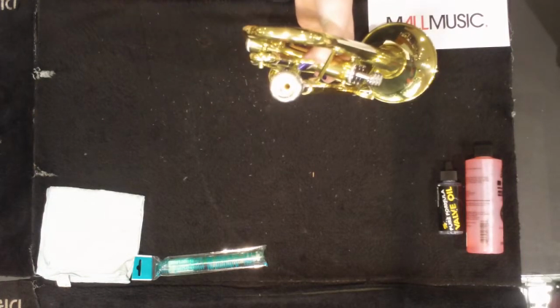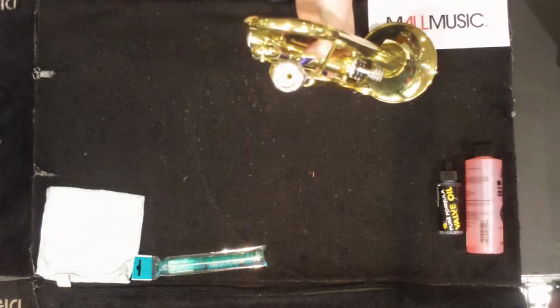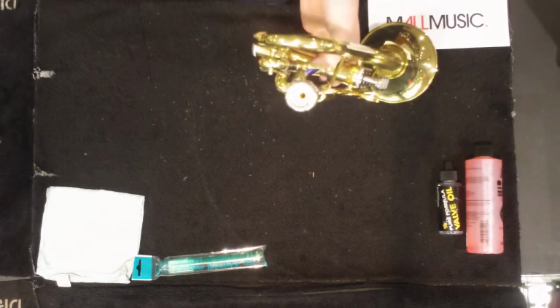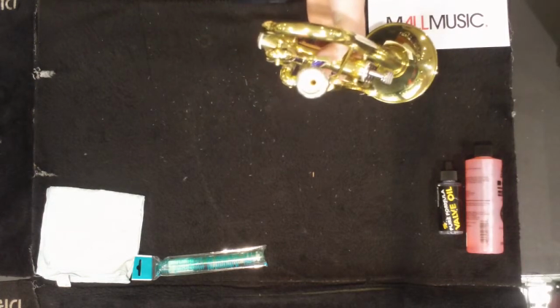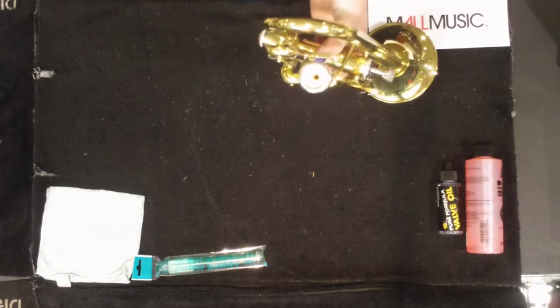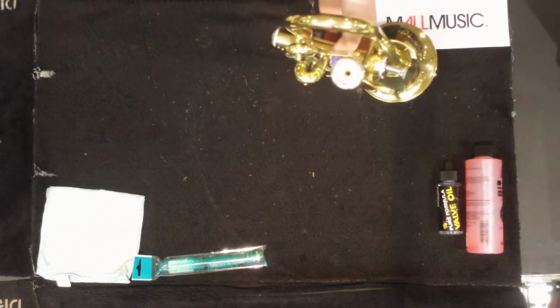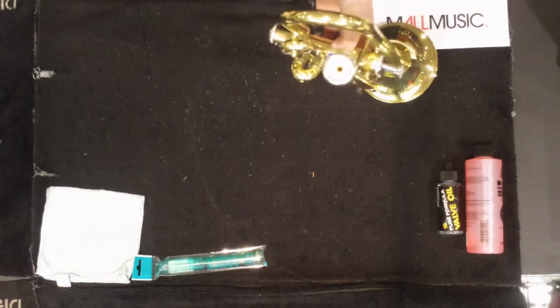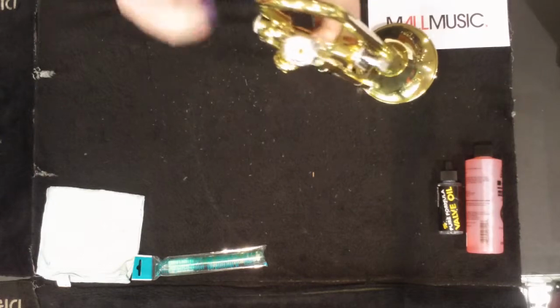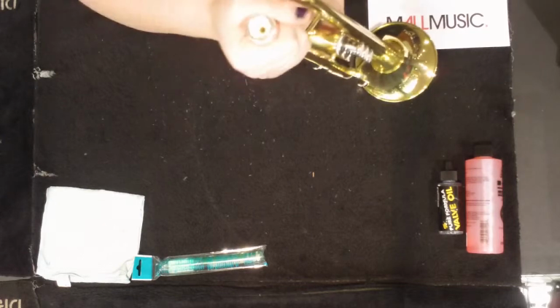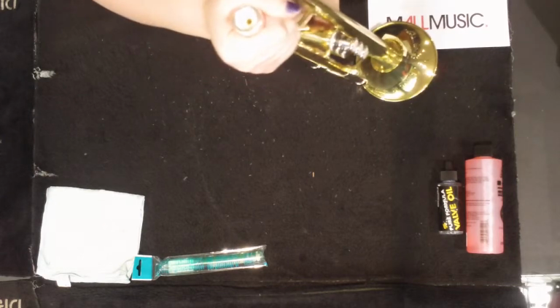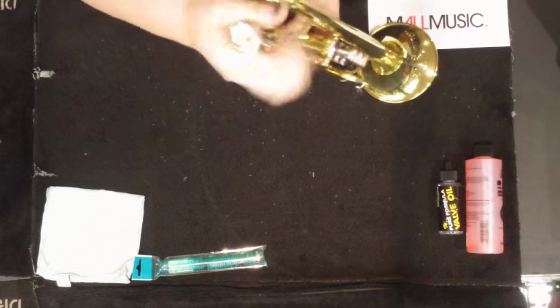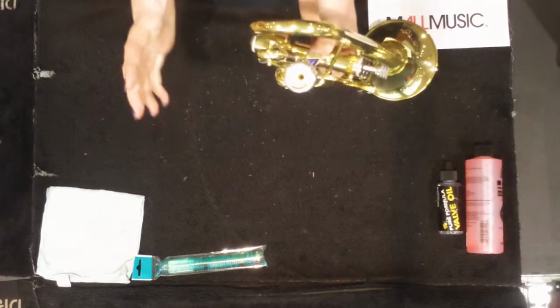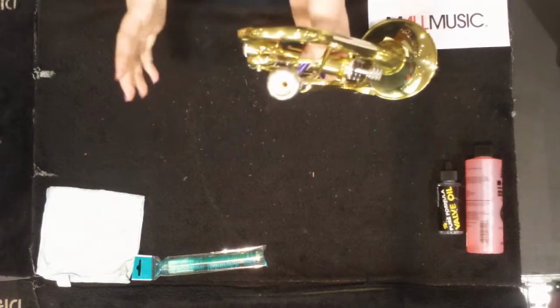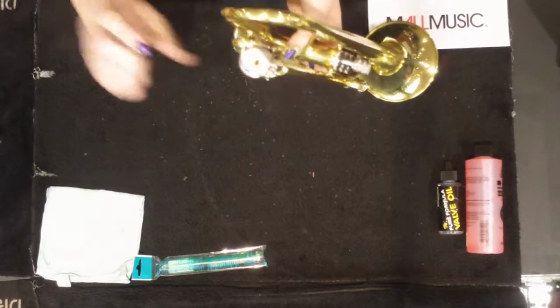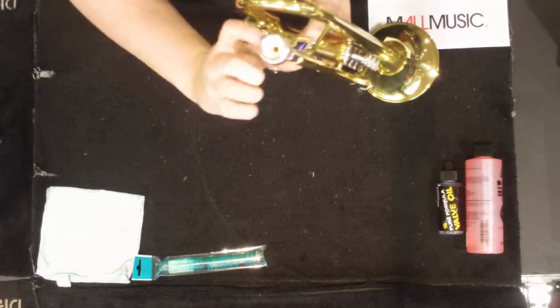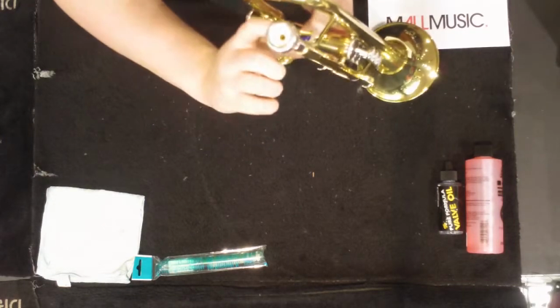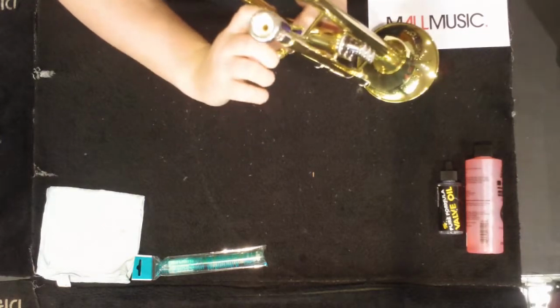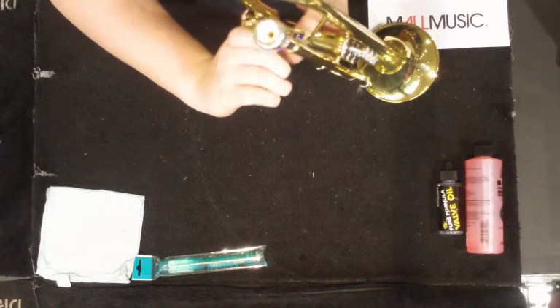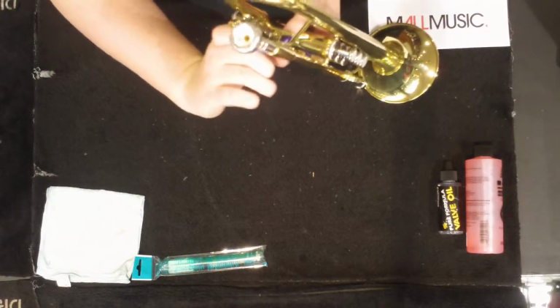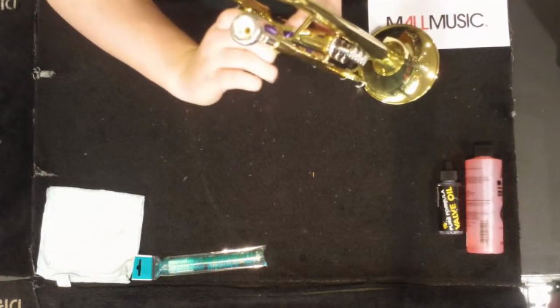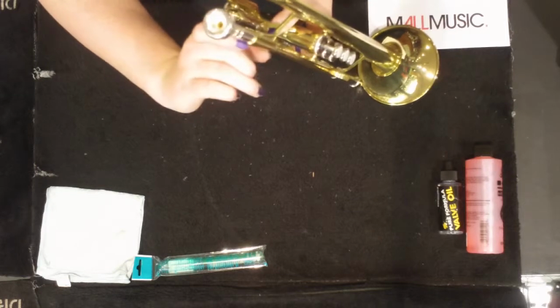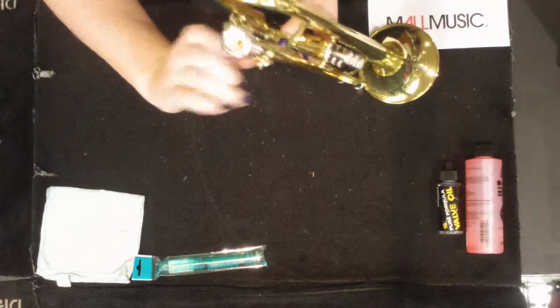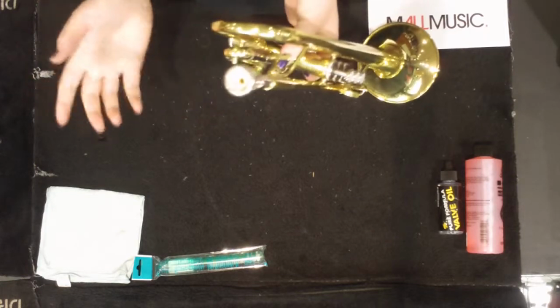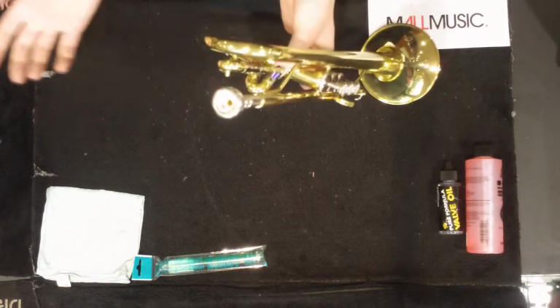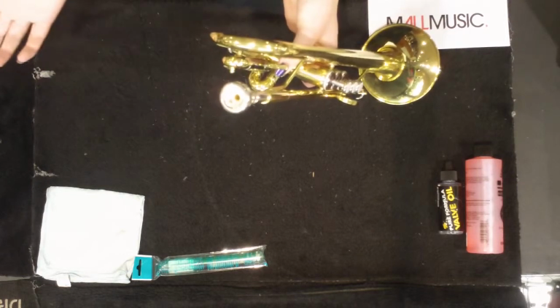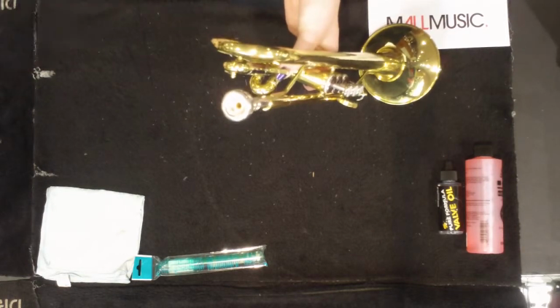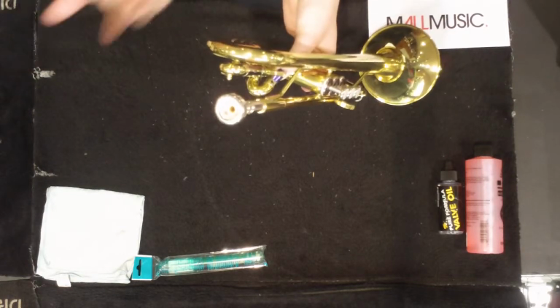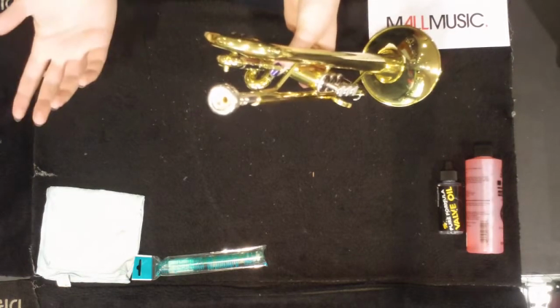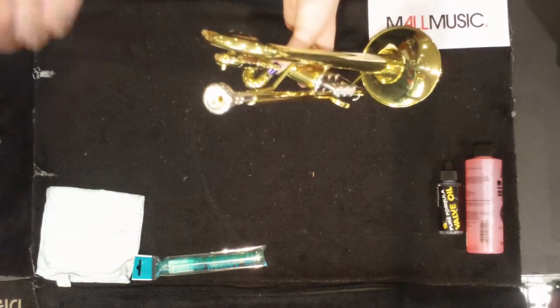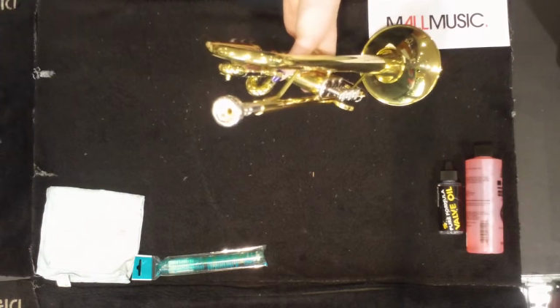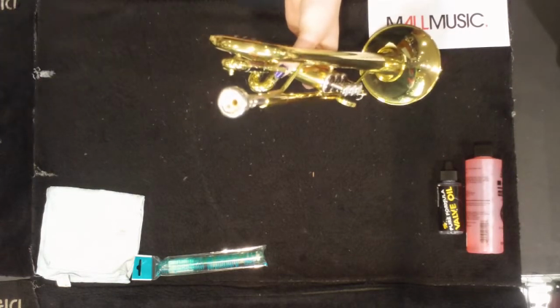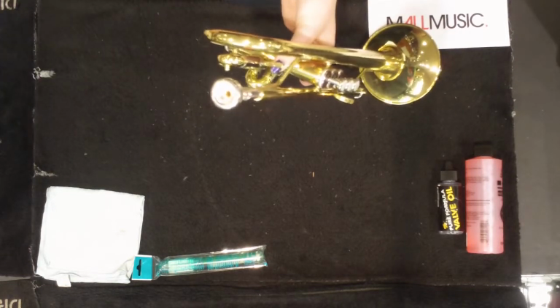Once it's stuck, you can't pull it out — and don't try, because you can actually risk pulling out the insides of the trumpet as well. So take it to your nearest music store, Mall Music, and we'll pull it out for you.